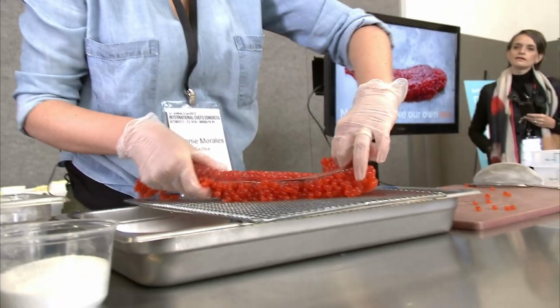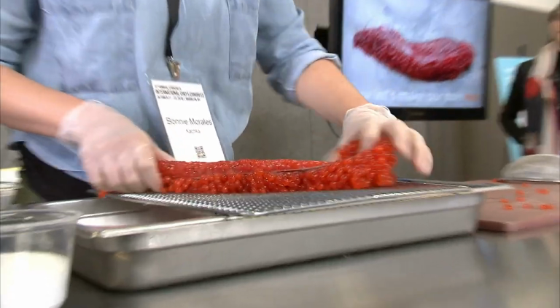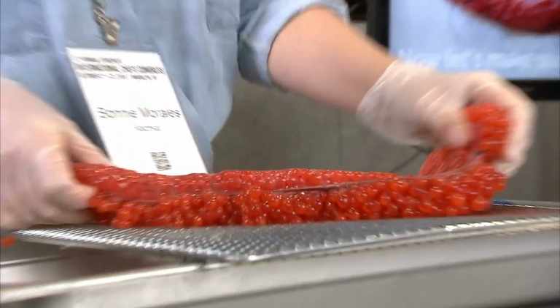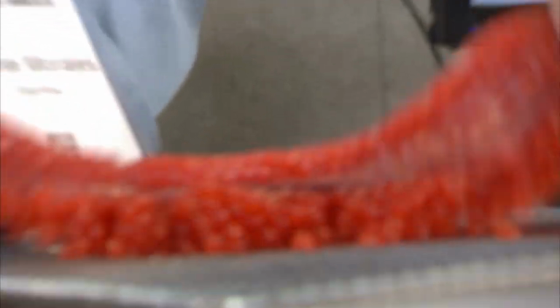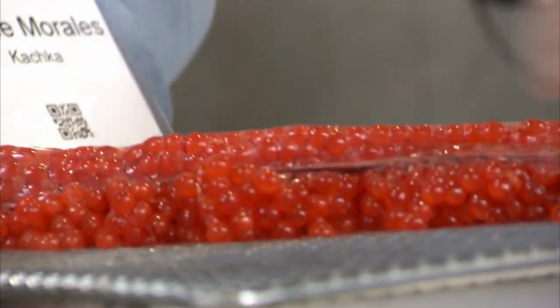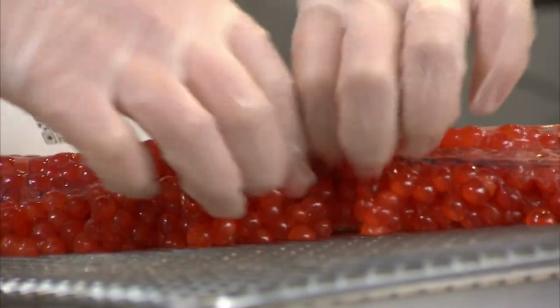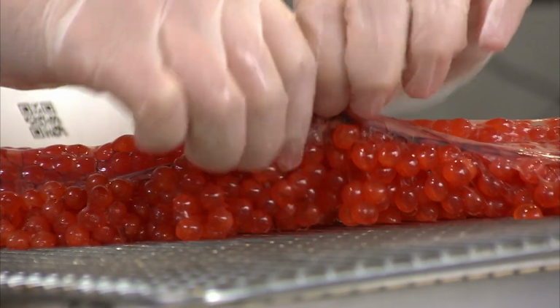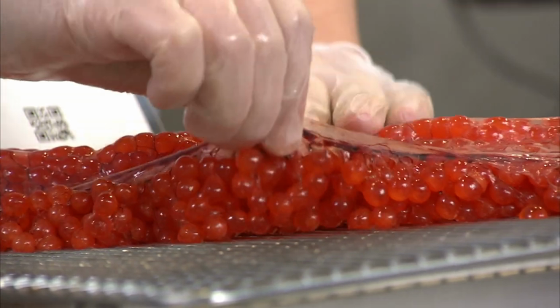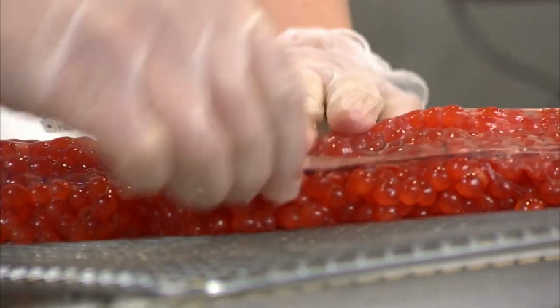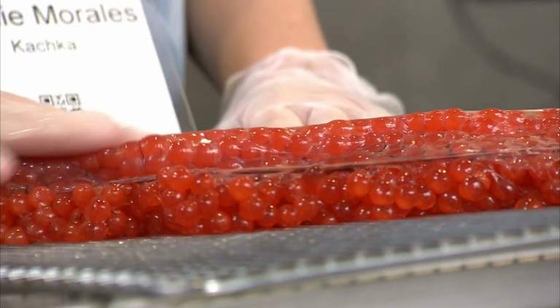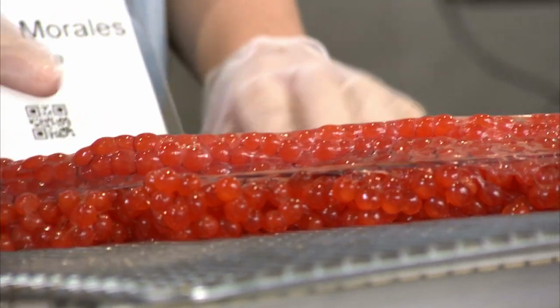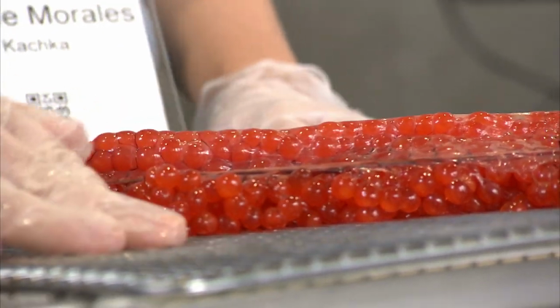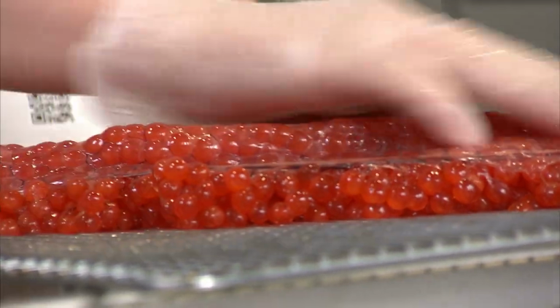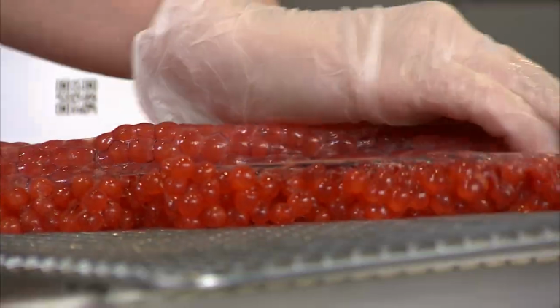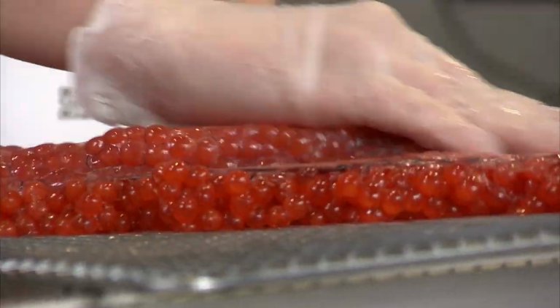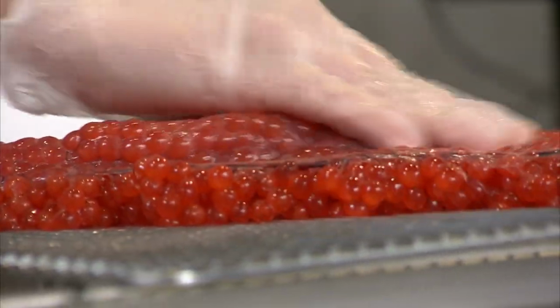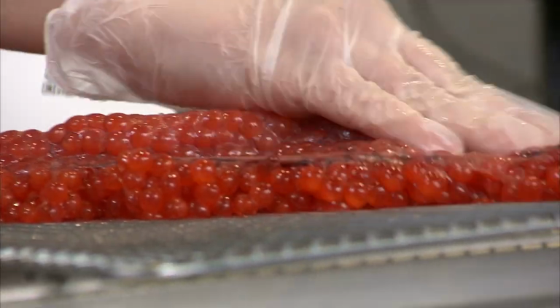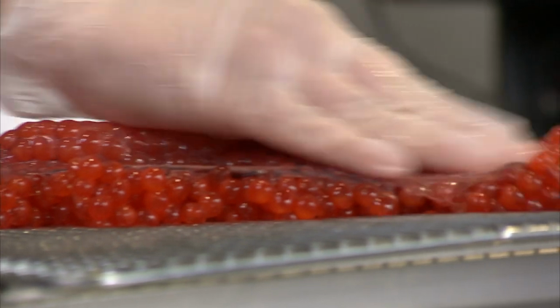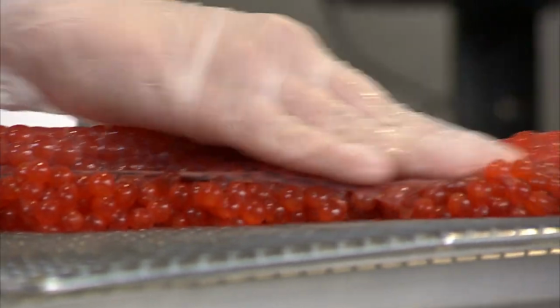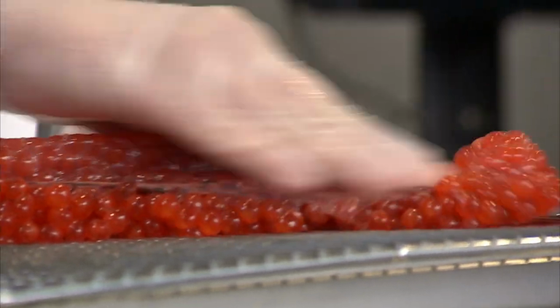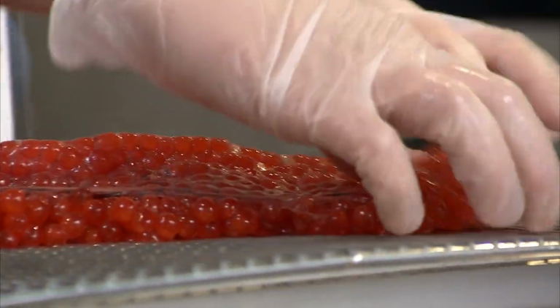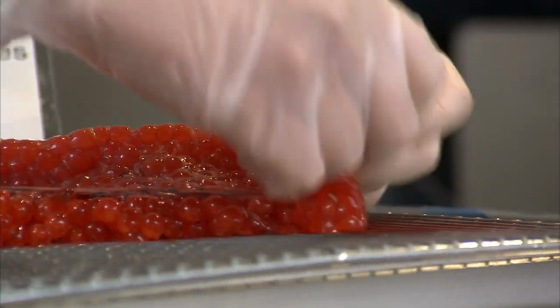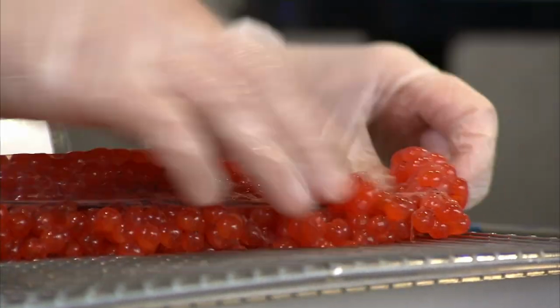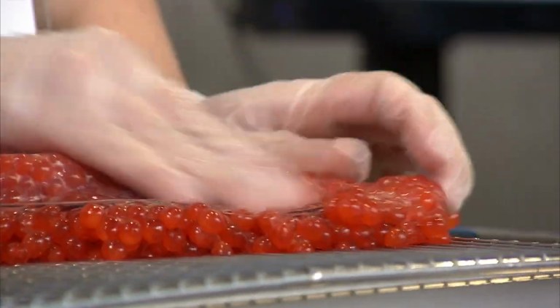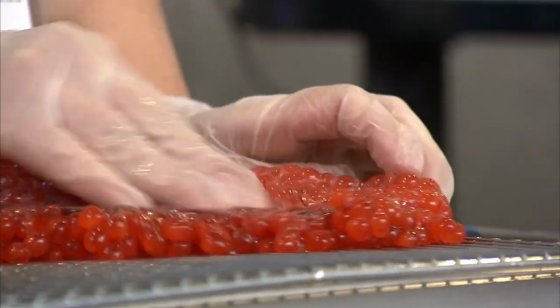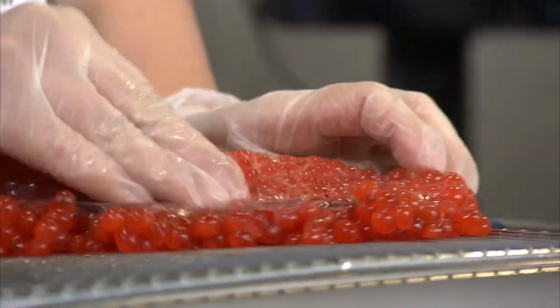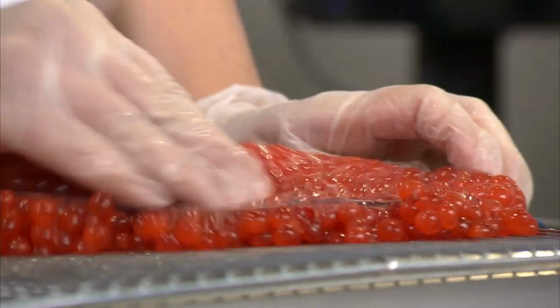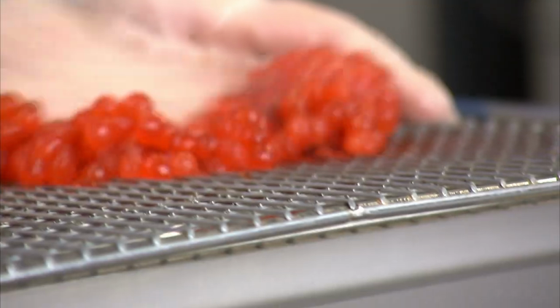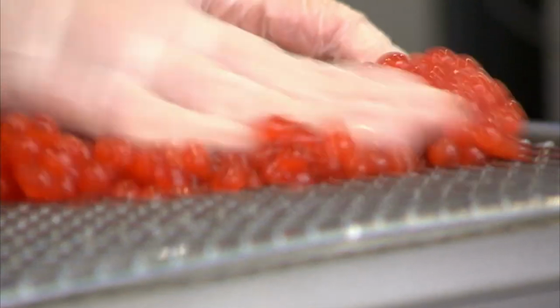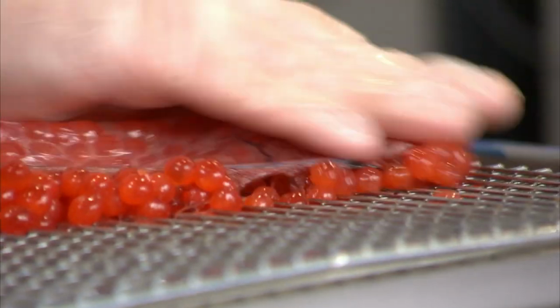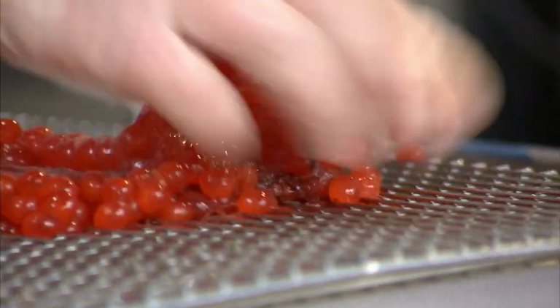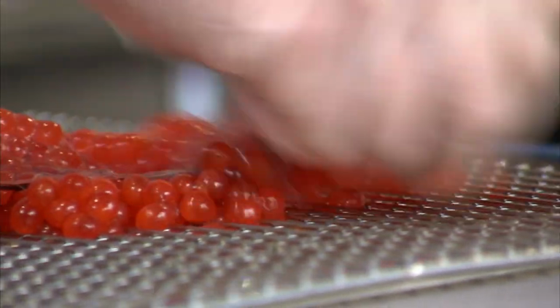You can go directly onto the grate here. You want to go membrane side up so the eggs are down on the grate, and you're just giving it a really great massage, letting the eggs fall. You can be pretty rough with it.